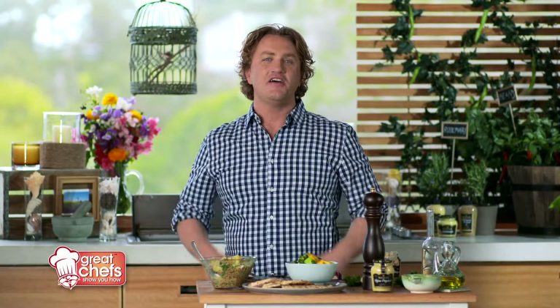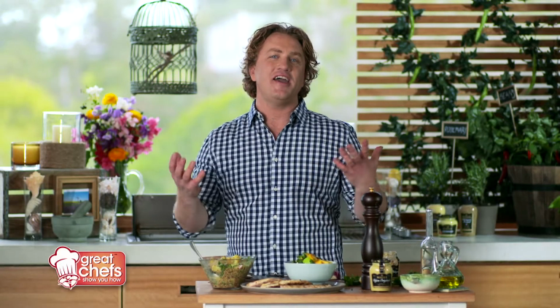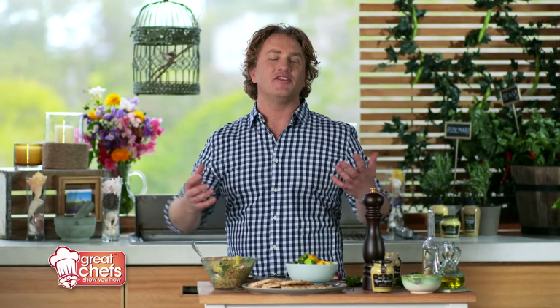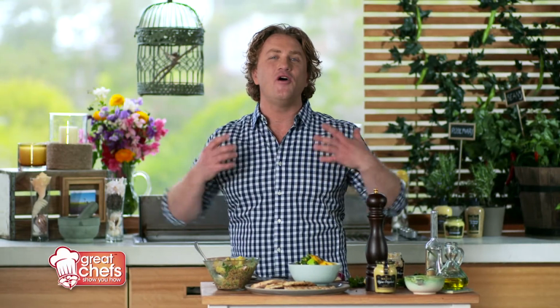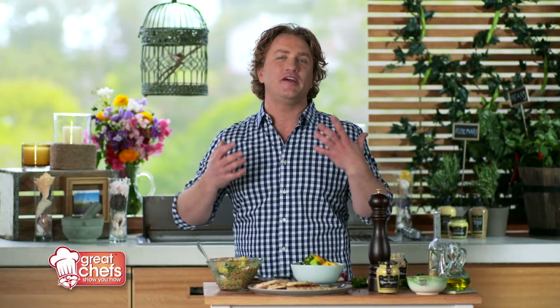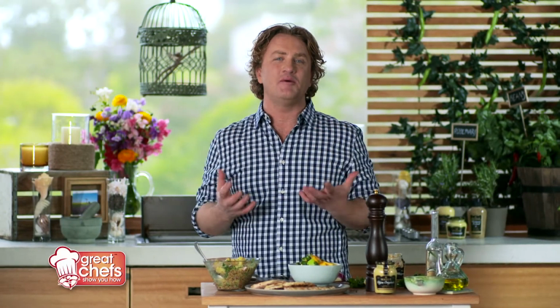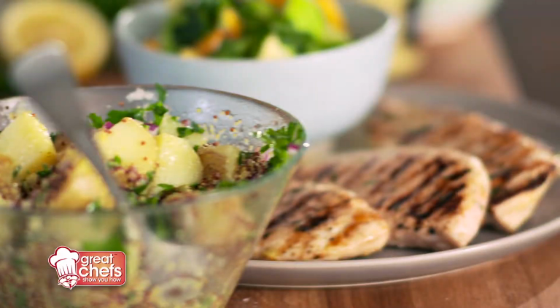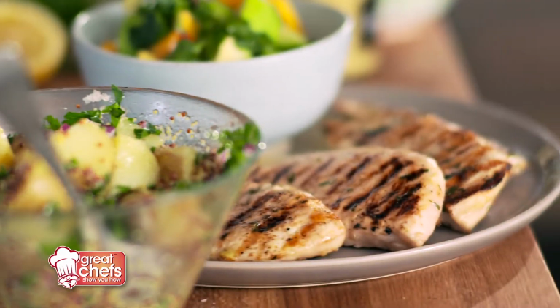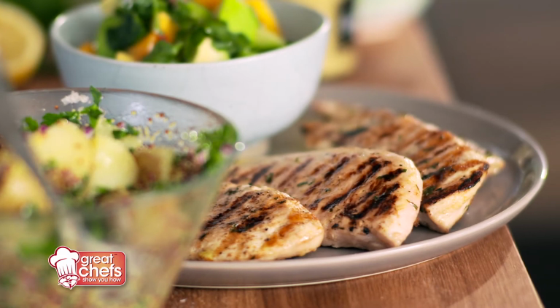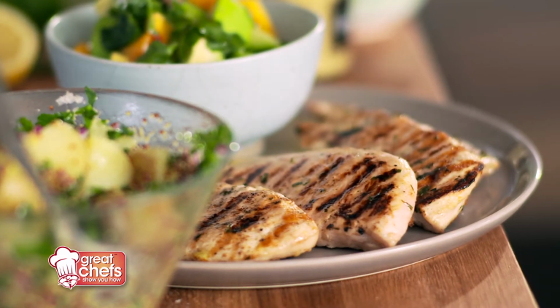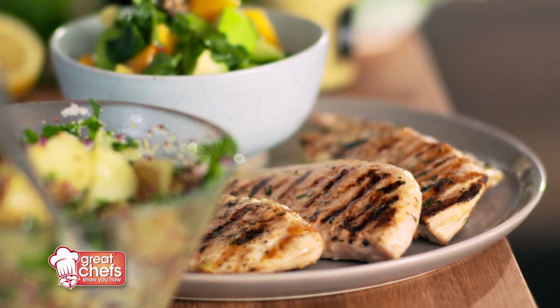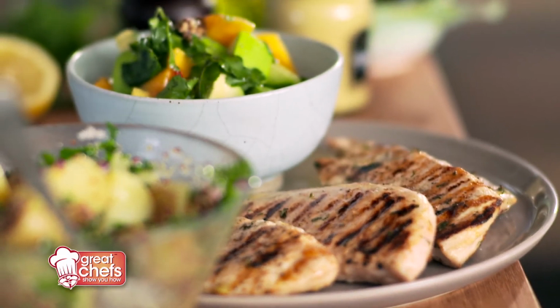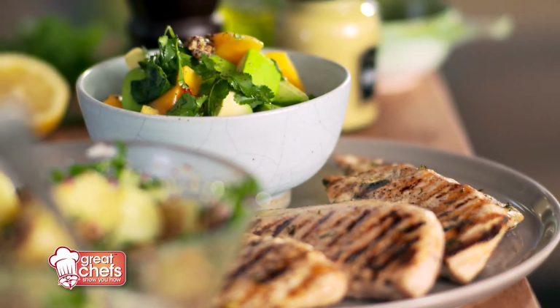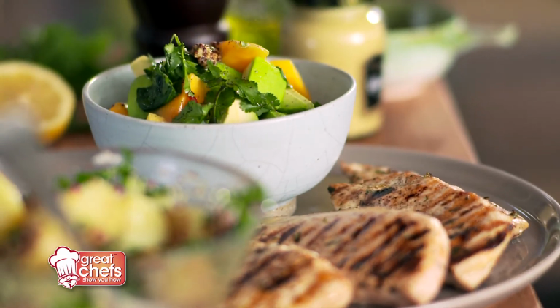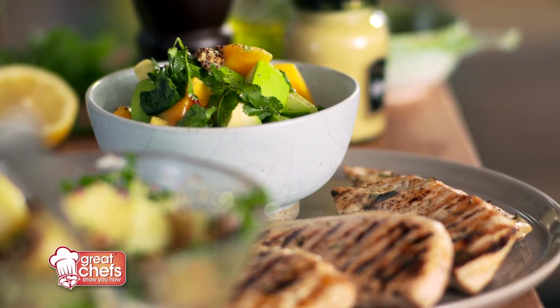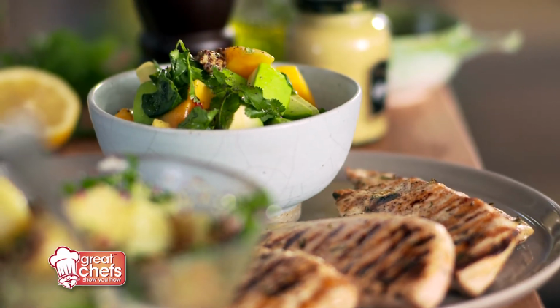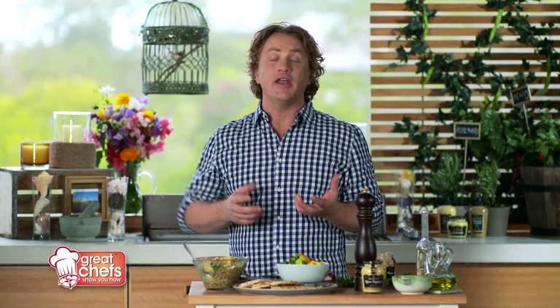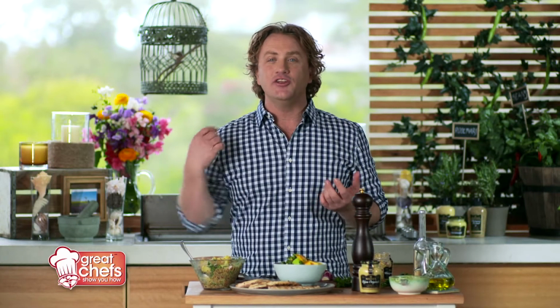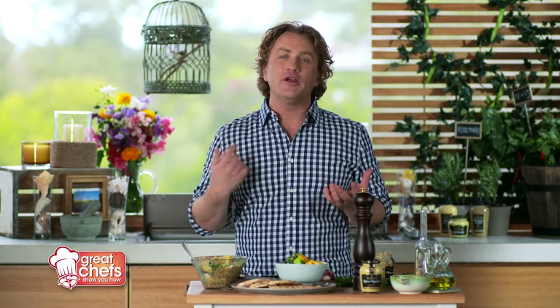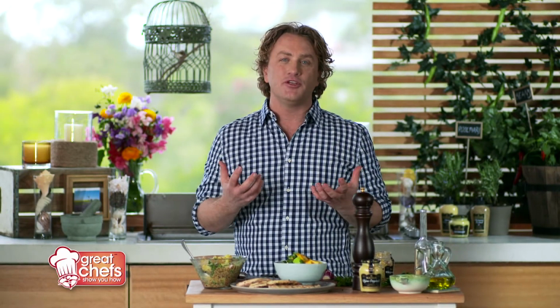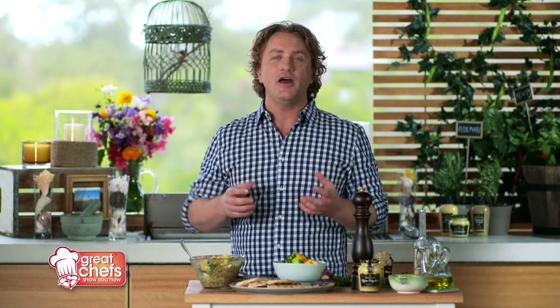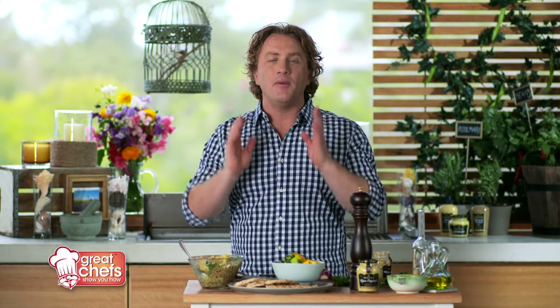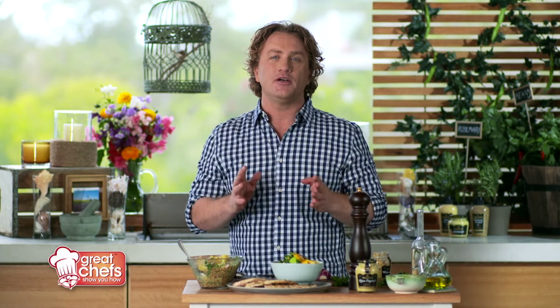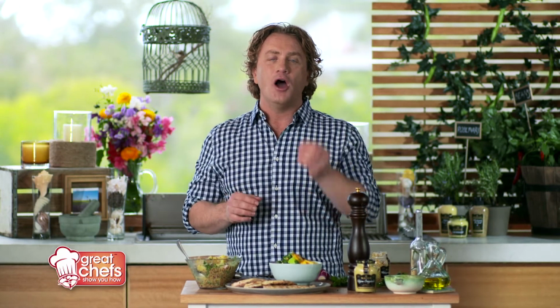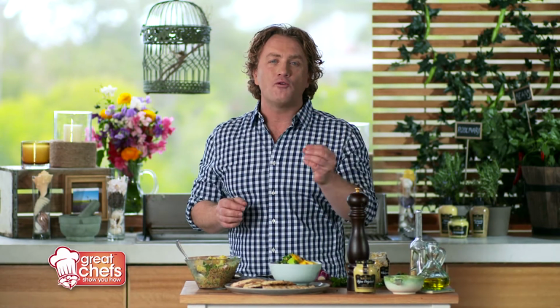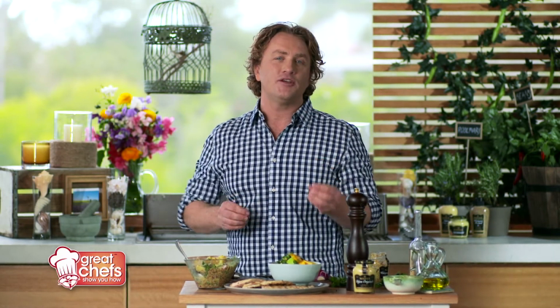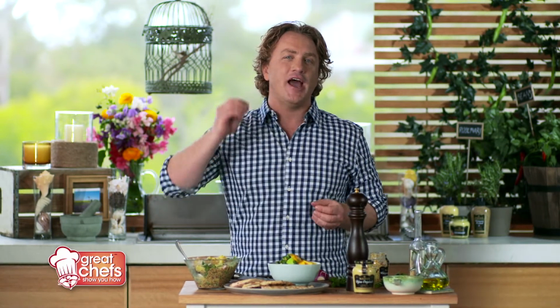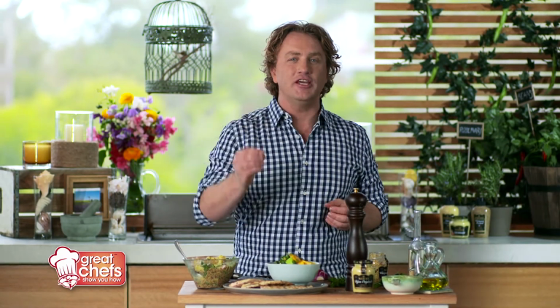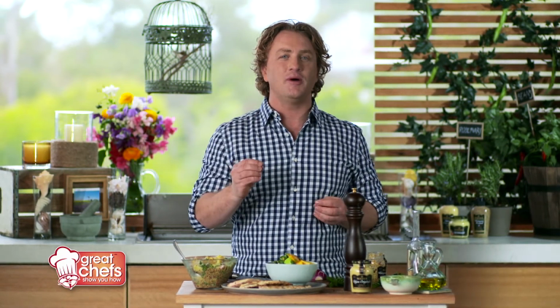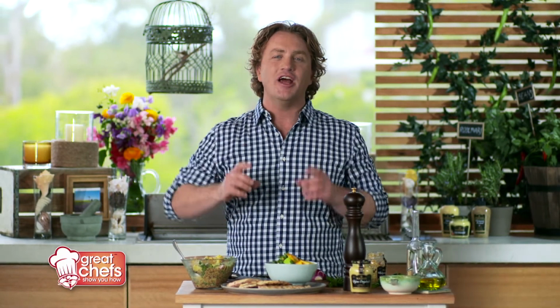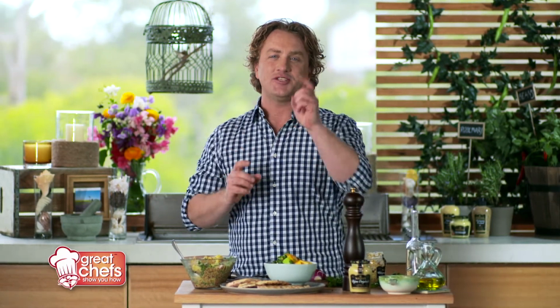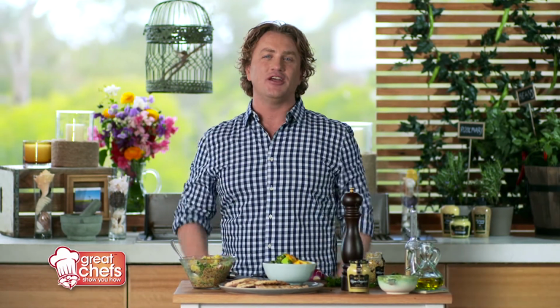There you have it — the perfect summer meal: barbecue chicken, mango salsa, and potato salad. And you know what brings it all together? The whole grain mustard and Dijon mustard. That's my secret.